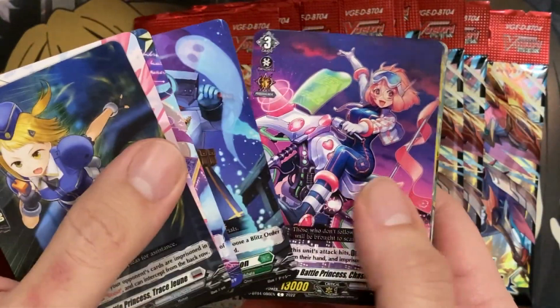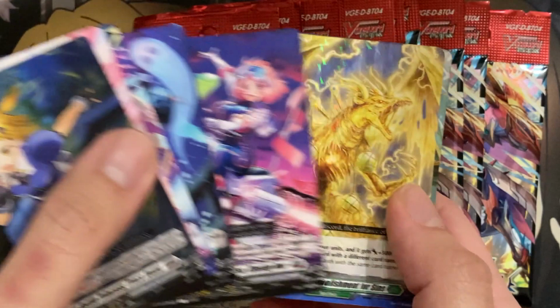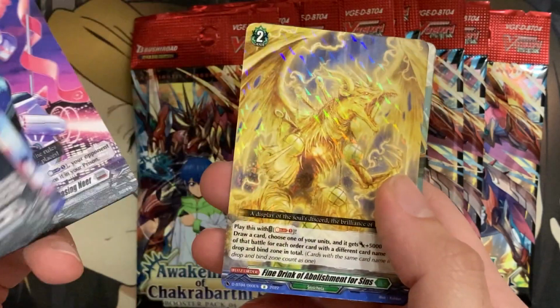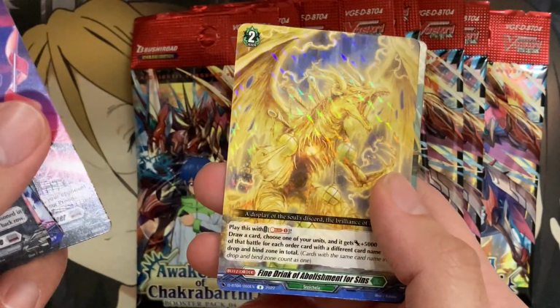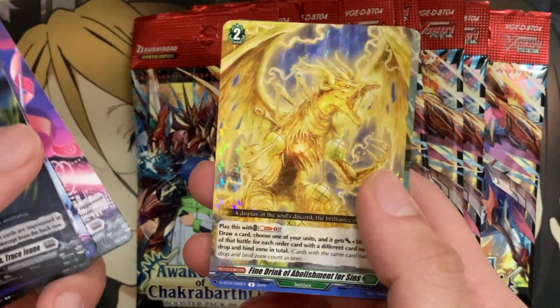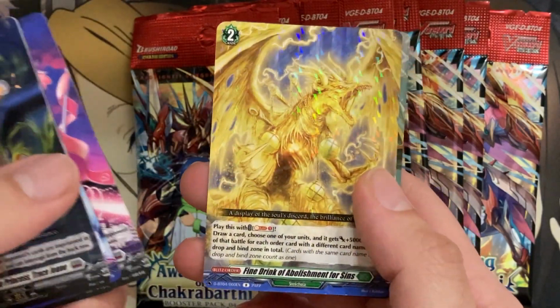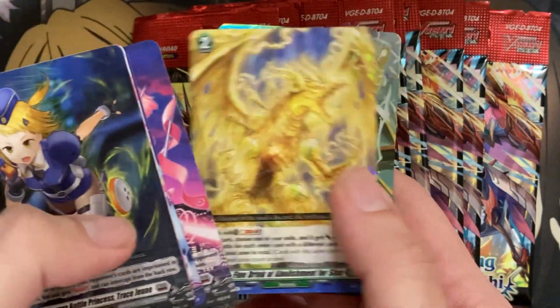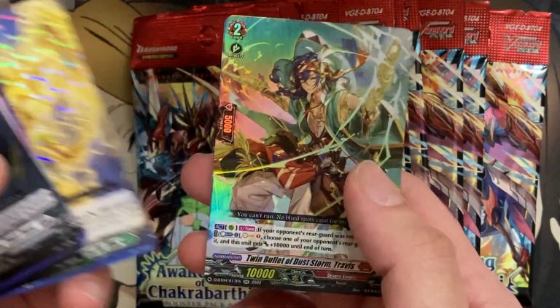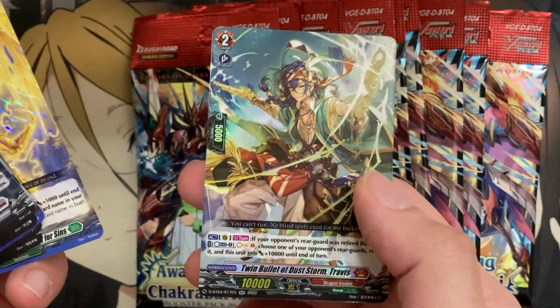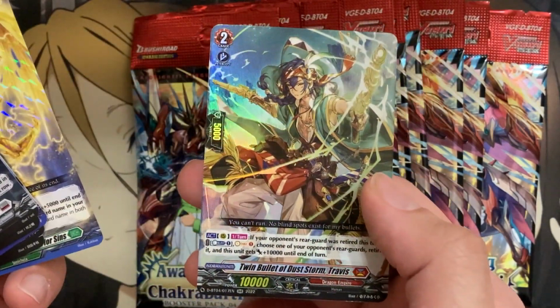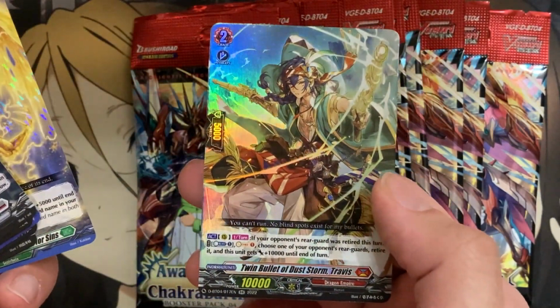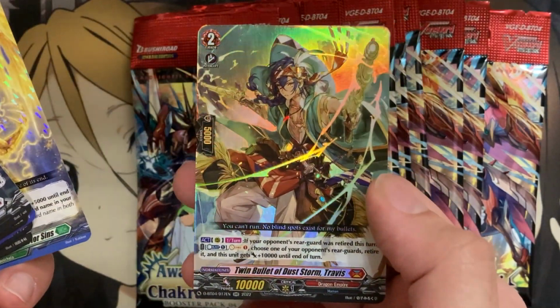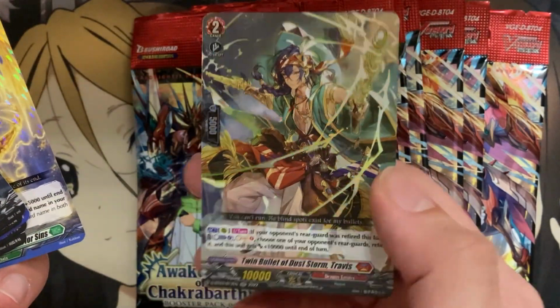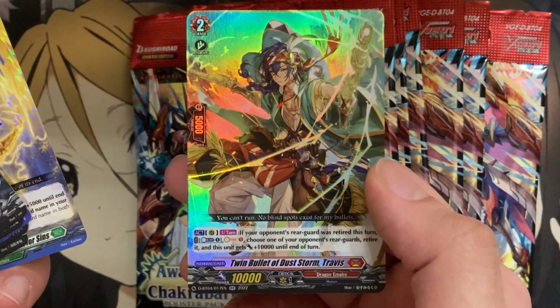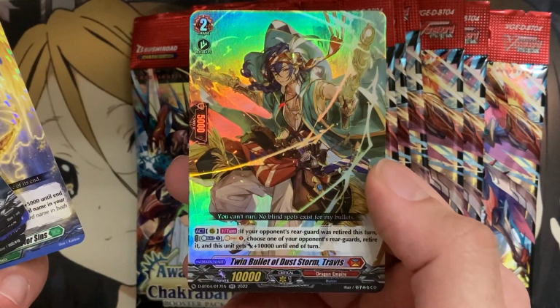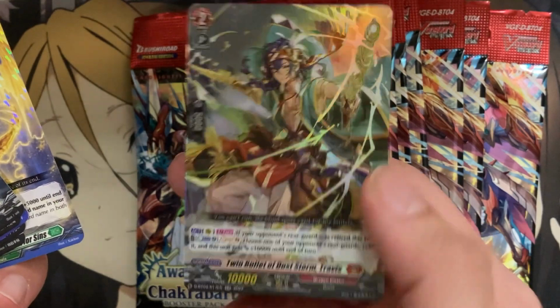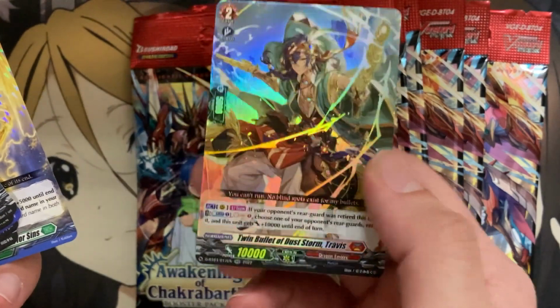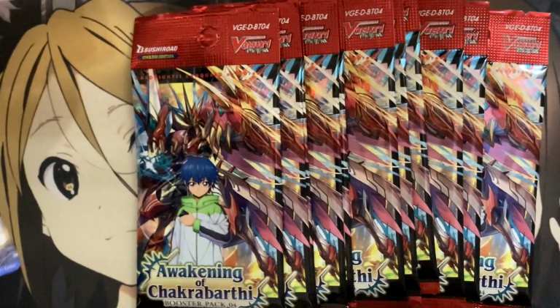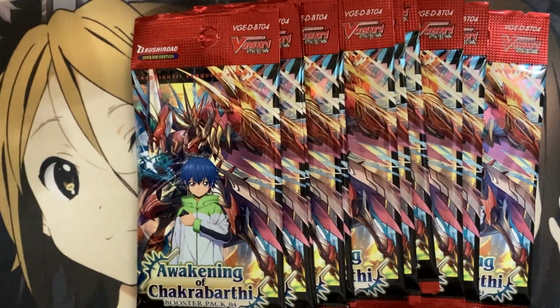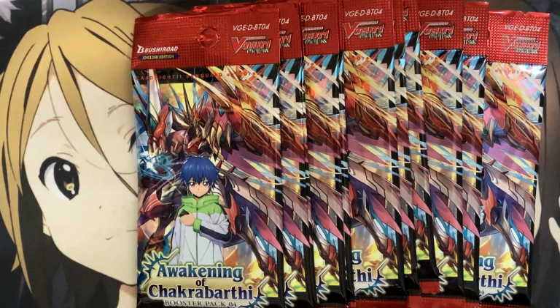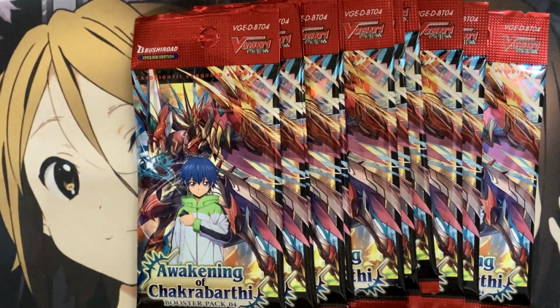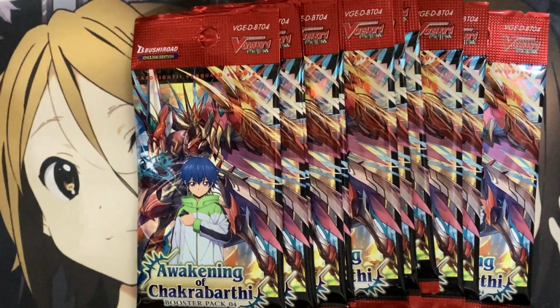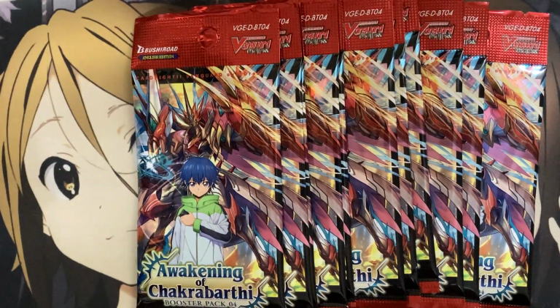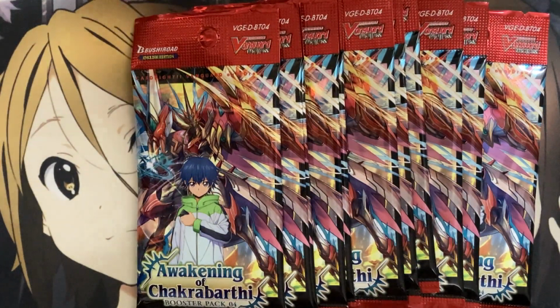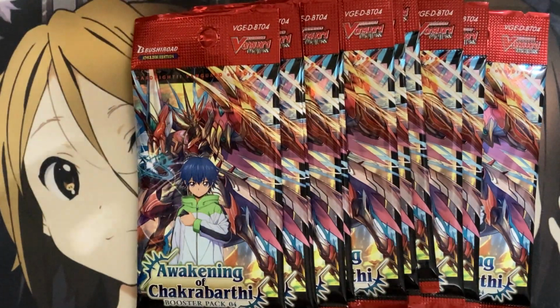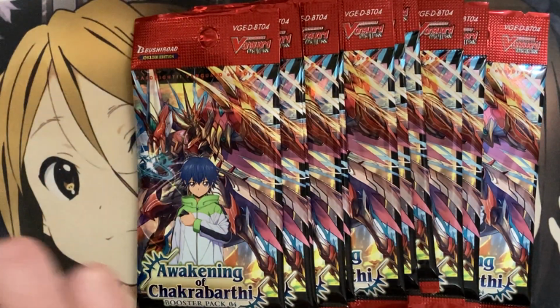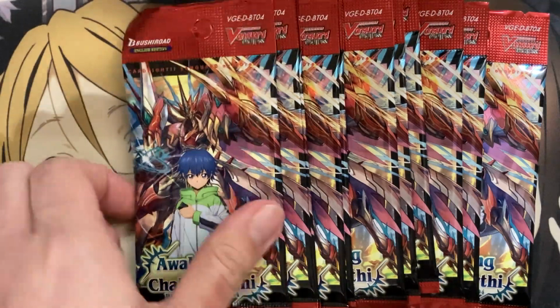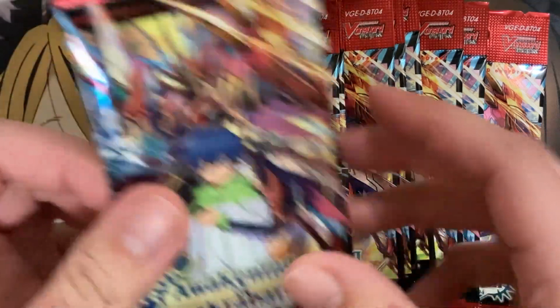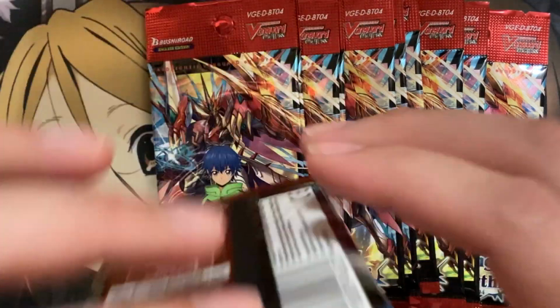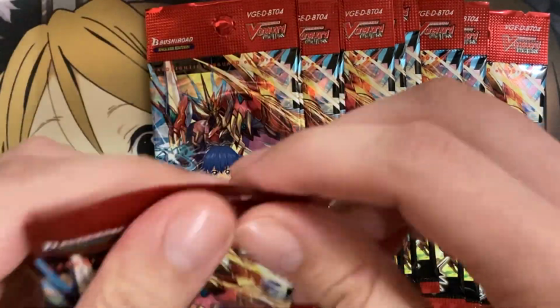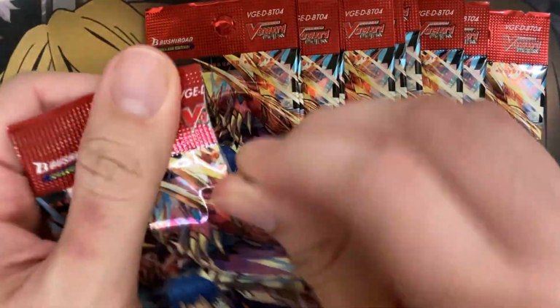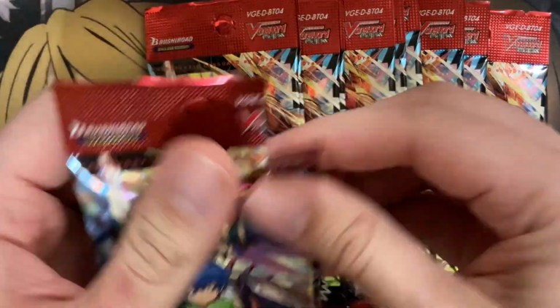We have Find Drink of Abolishment for Sins, and Twin Bullet of Duststorm Travis — for the Eugene deck, I'm guessing. It's pretty generic but it works around retiring units, which is what Eugene is known for.